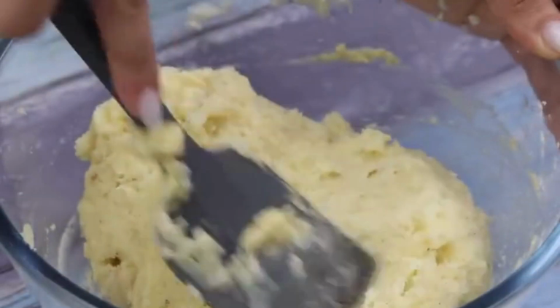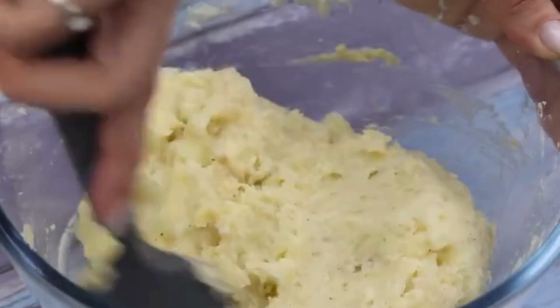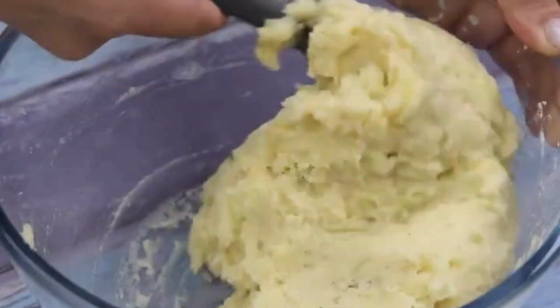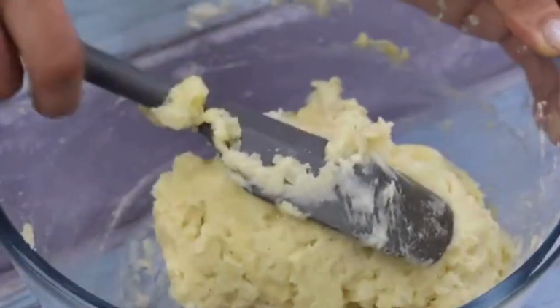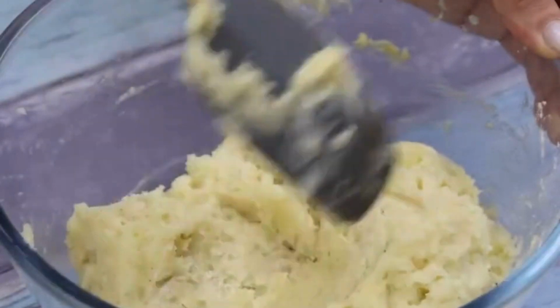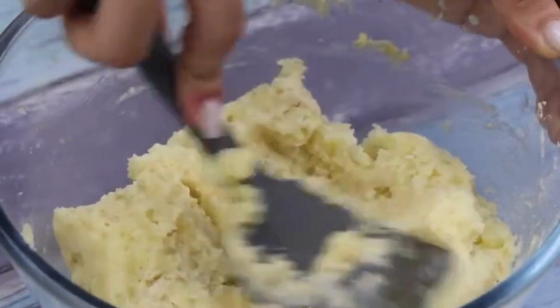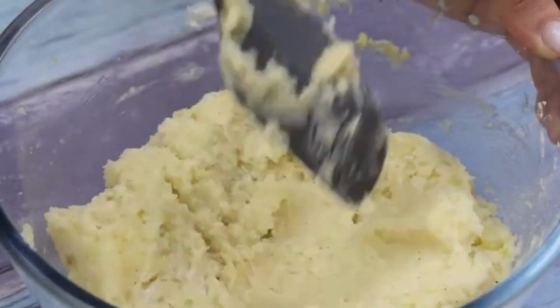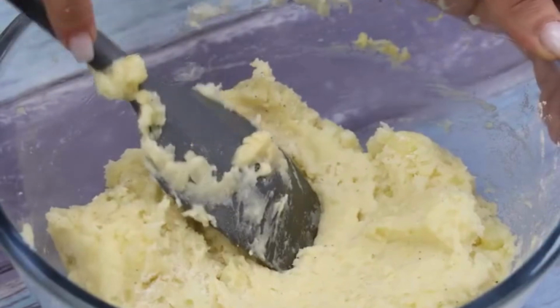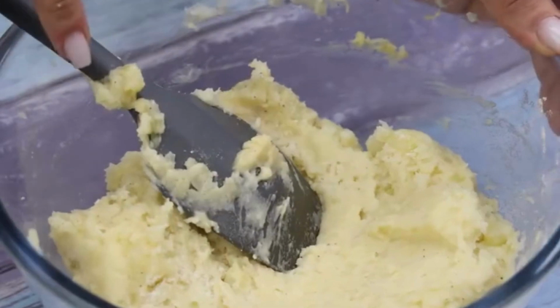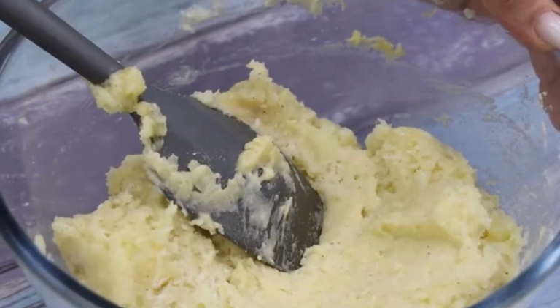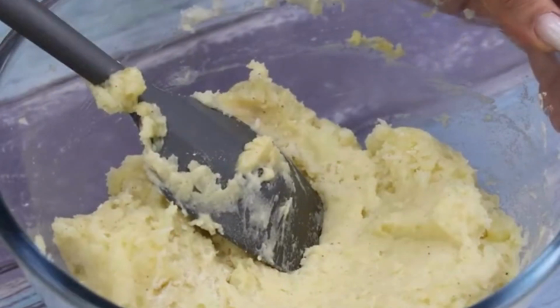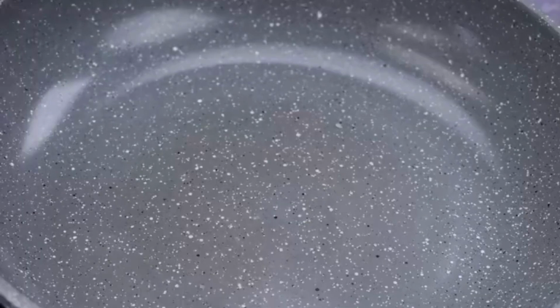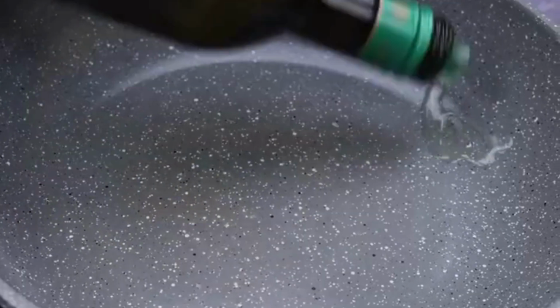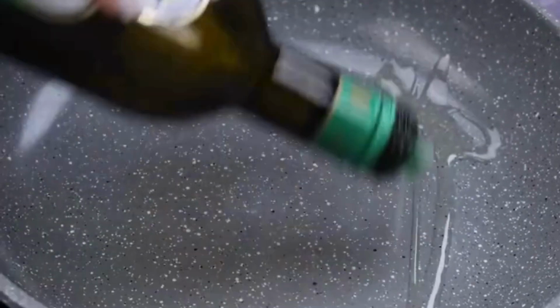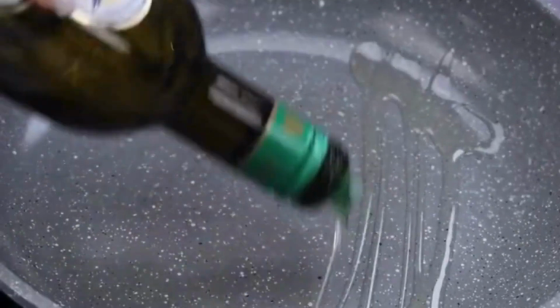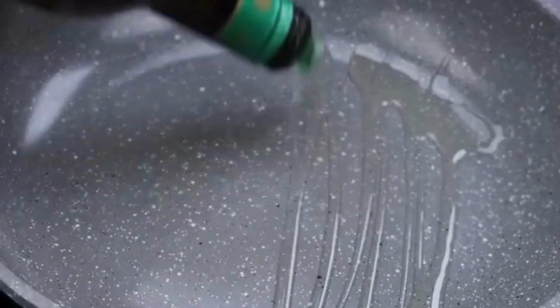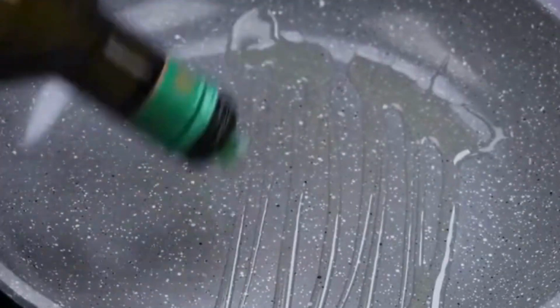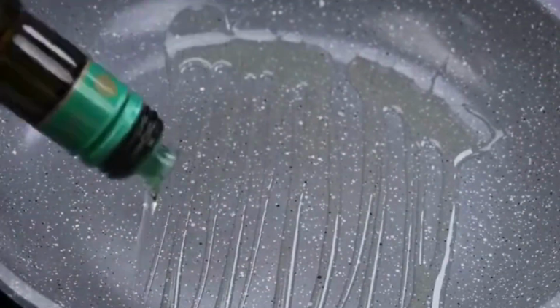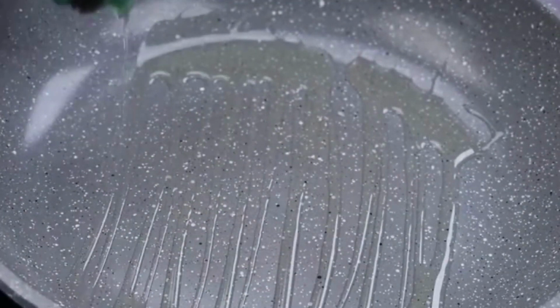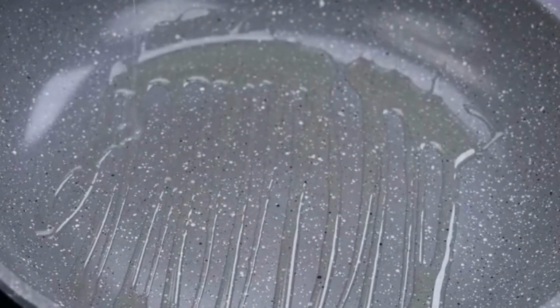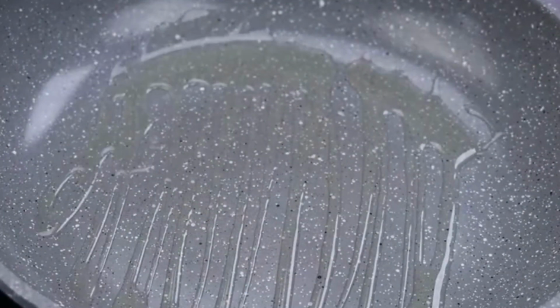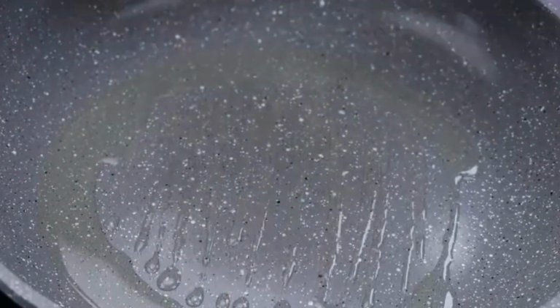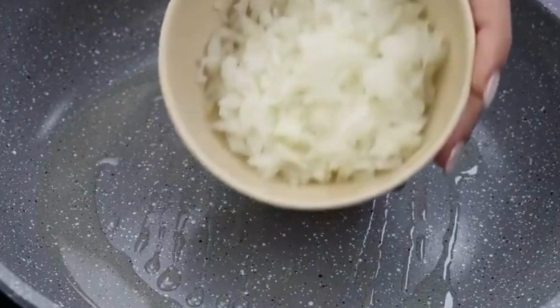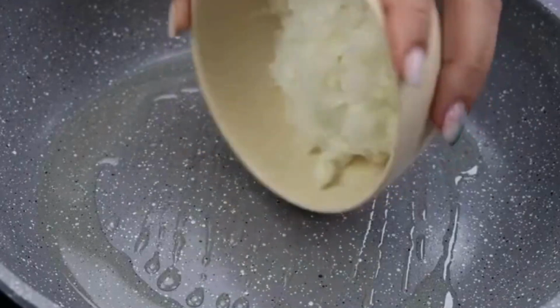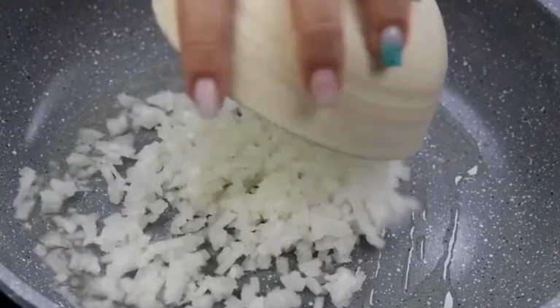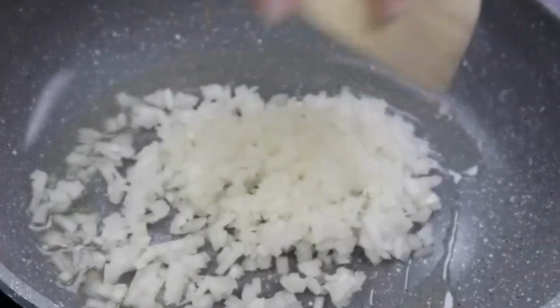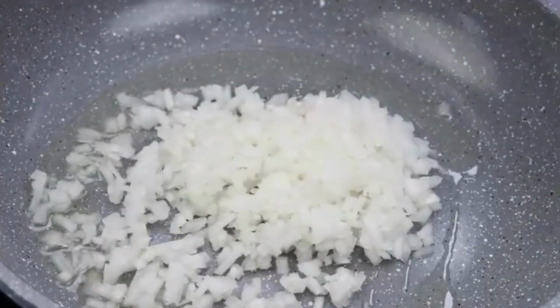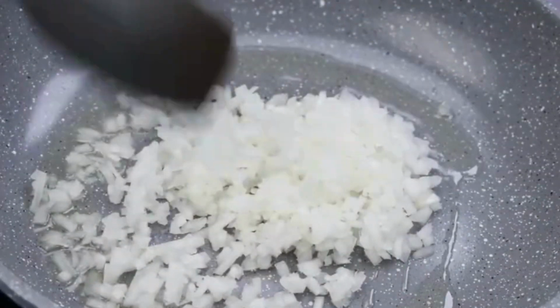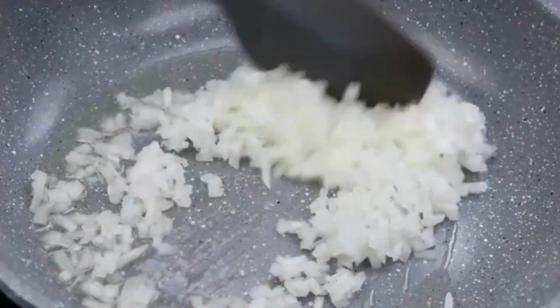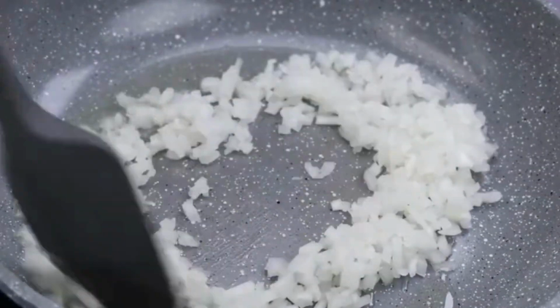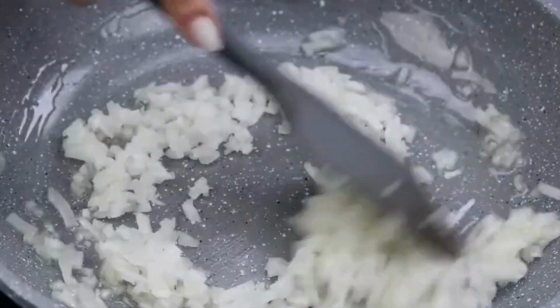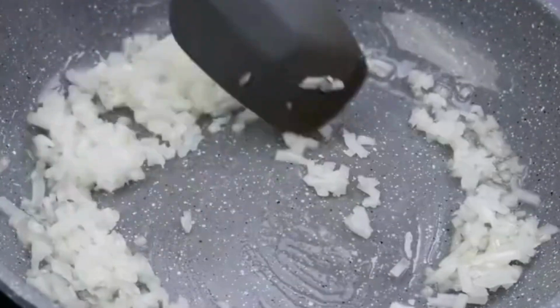This recipe impresses everyone who tries it at home. Now in a pan I will put olive oil and also a chopped onion, spreading it throughout the pan.